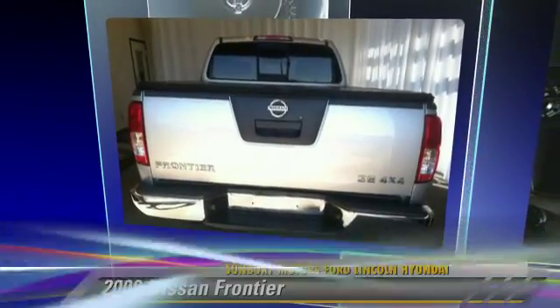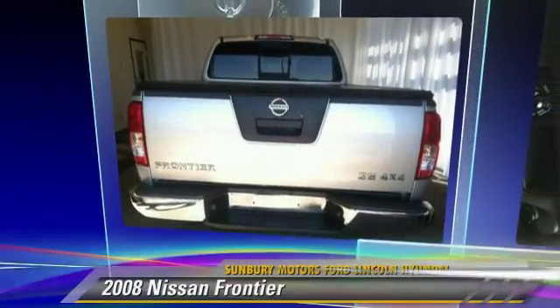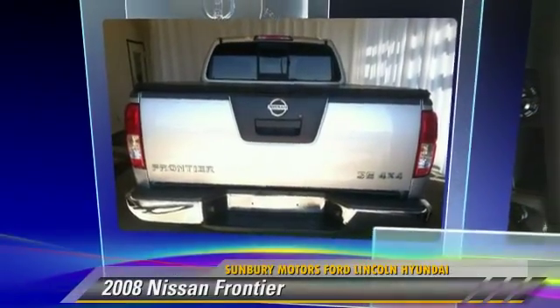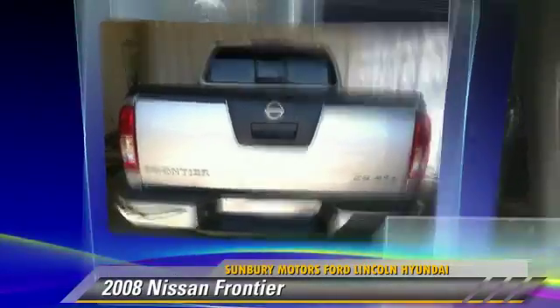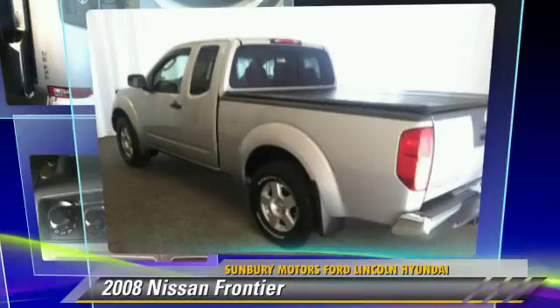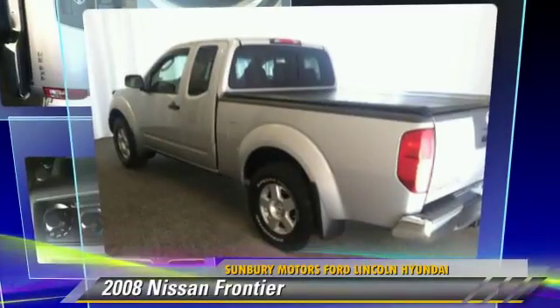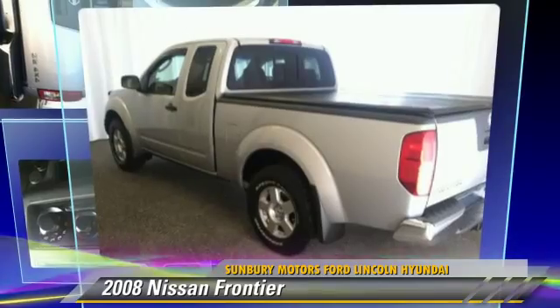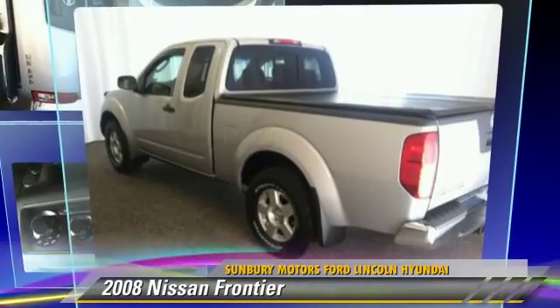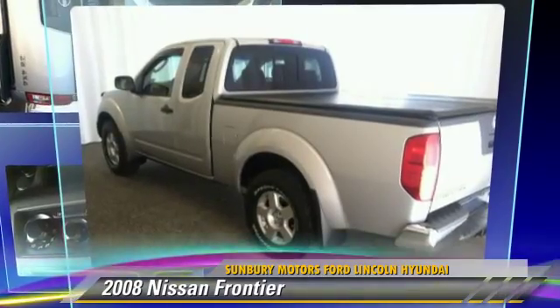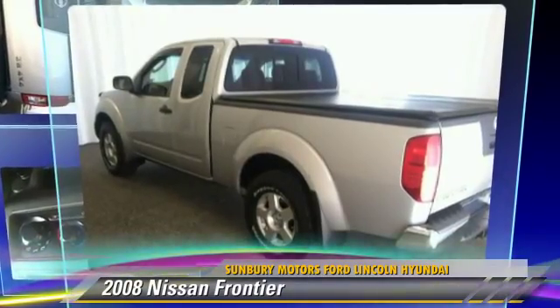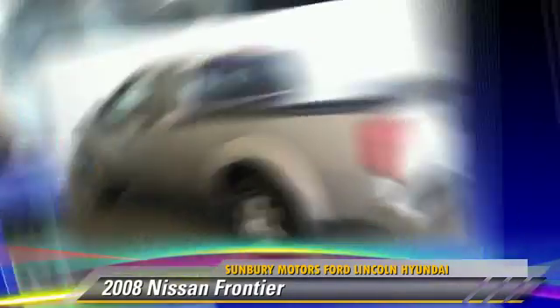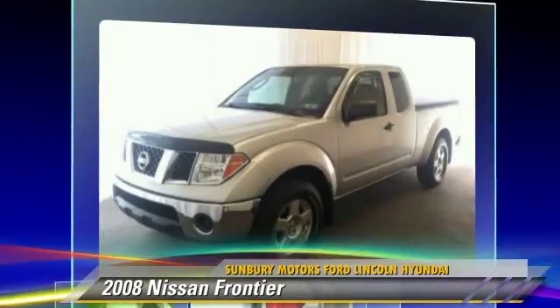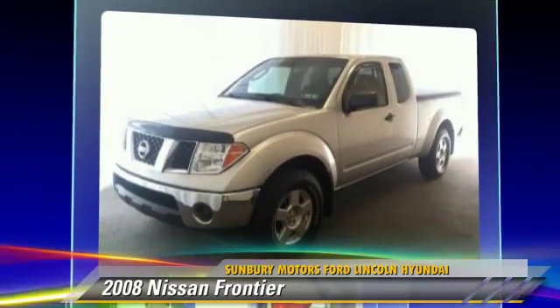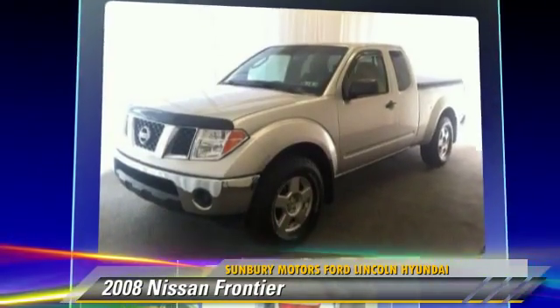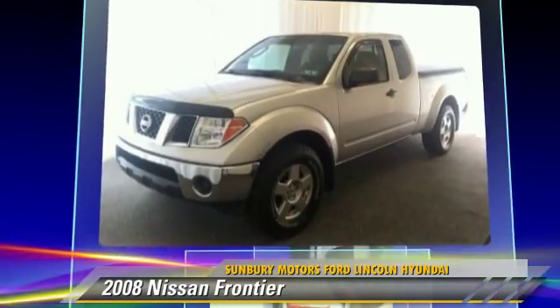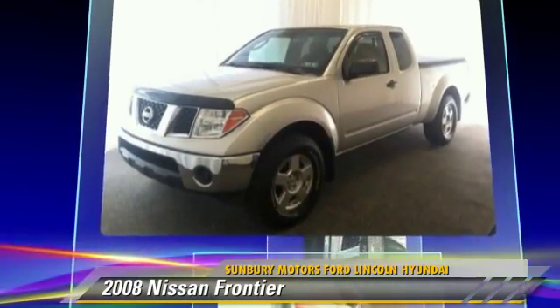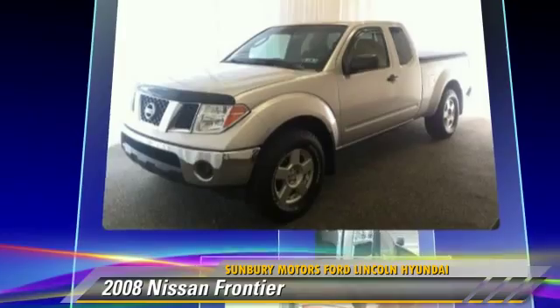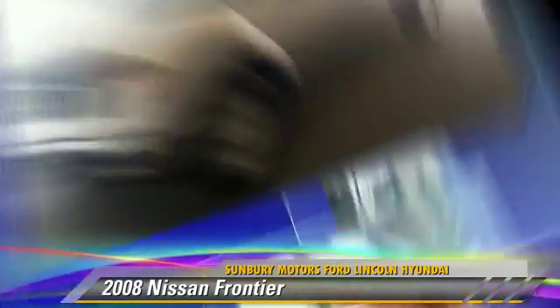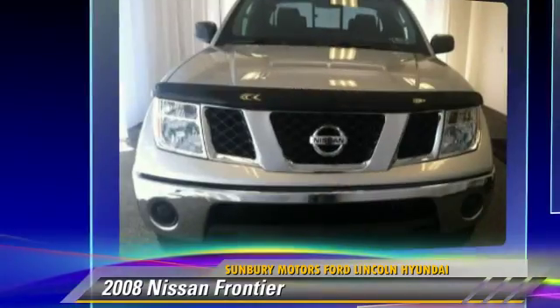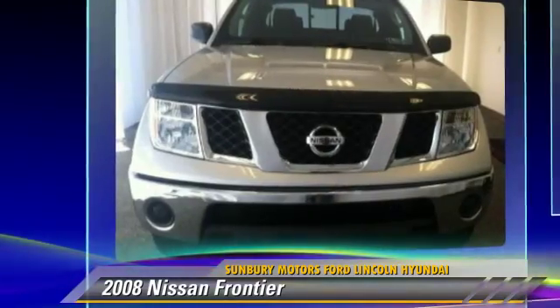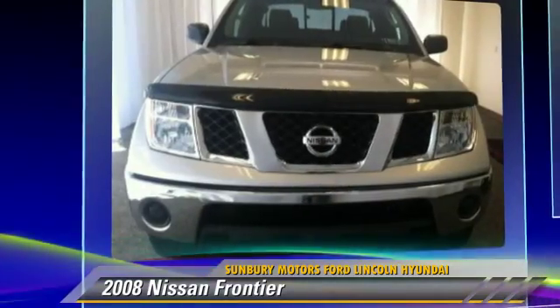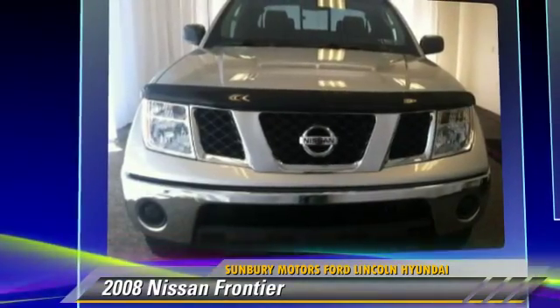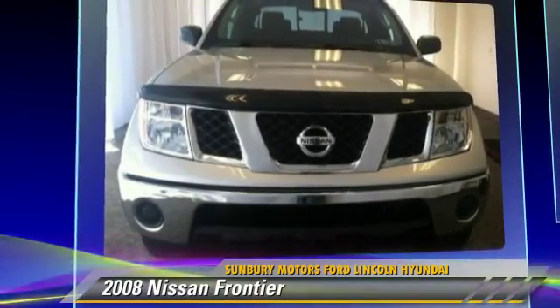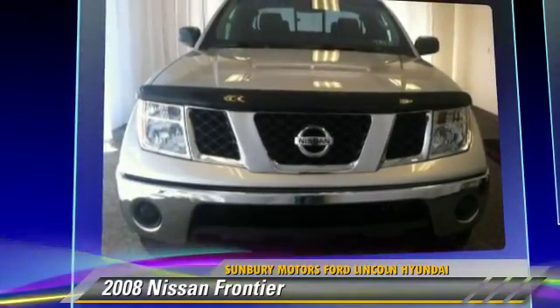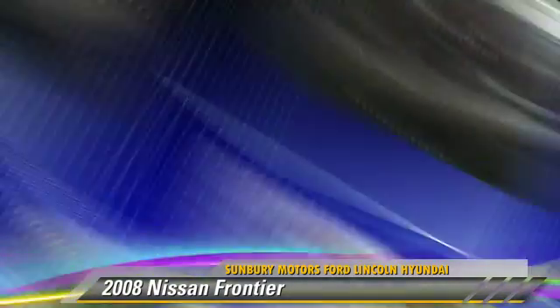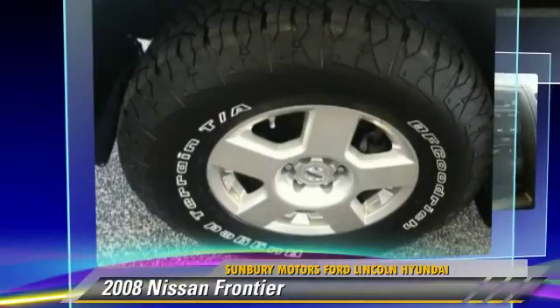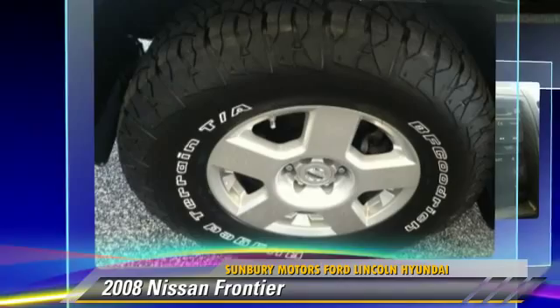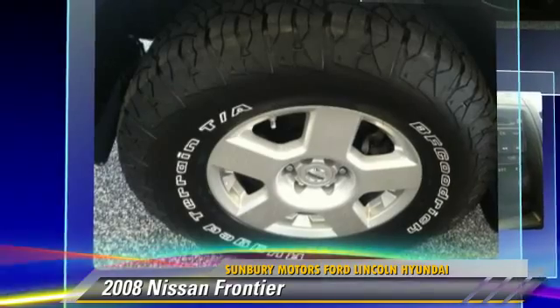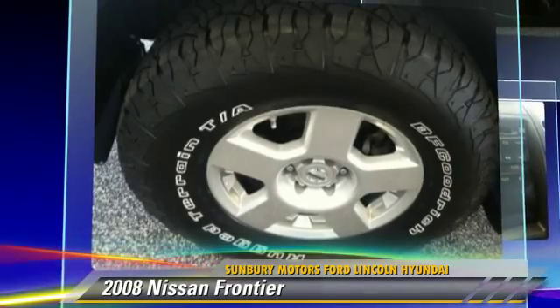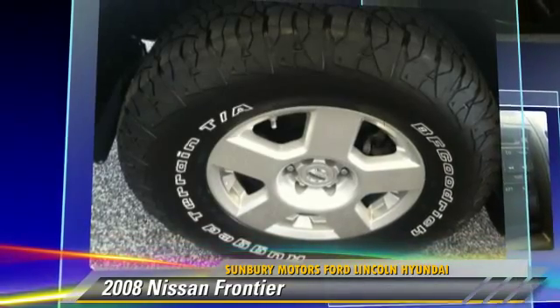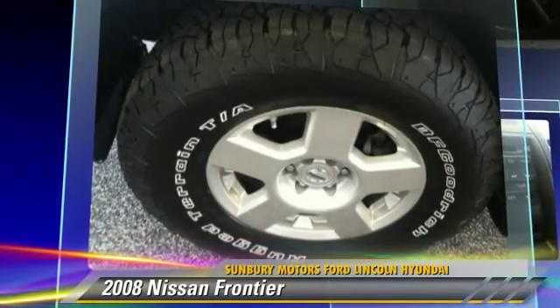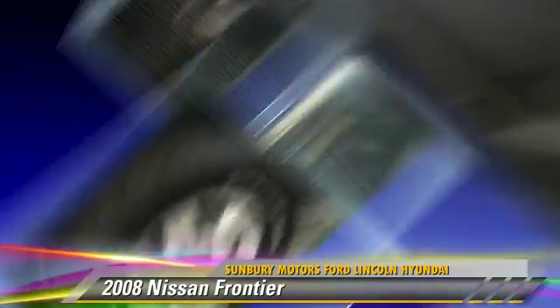Powered by a 4-liter V6 engine with a manual transmission, this vehicle, with fewer than 60,000 miles on the odometer, gets up to 19 miles per gallon. Give us a call to schedule your test drive today.